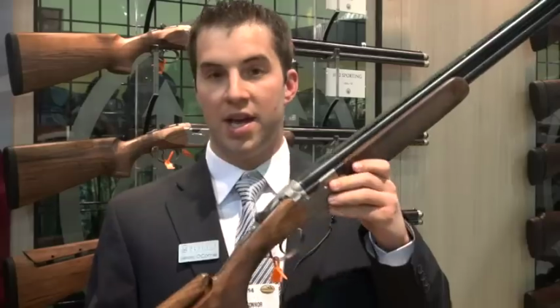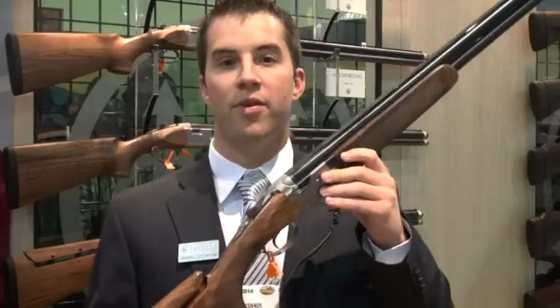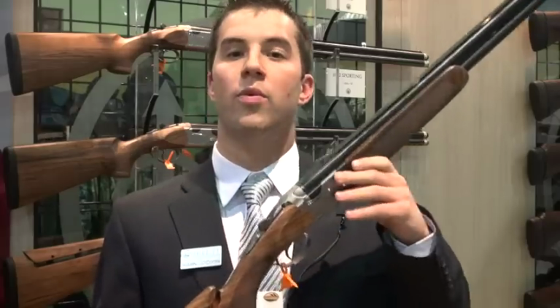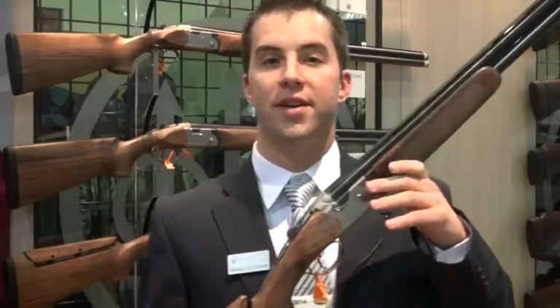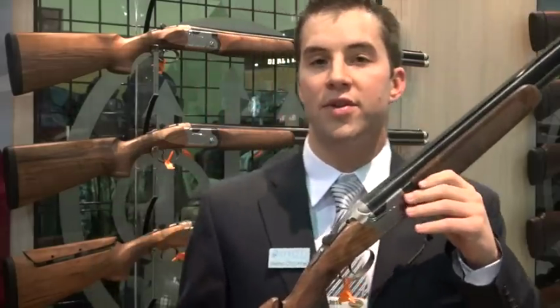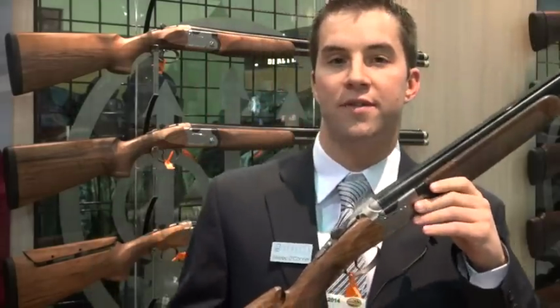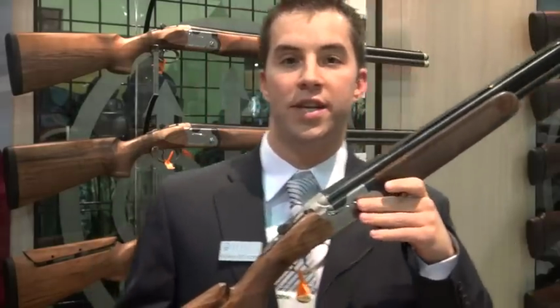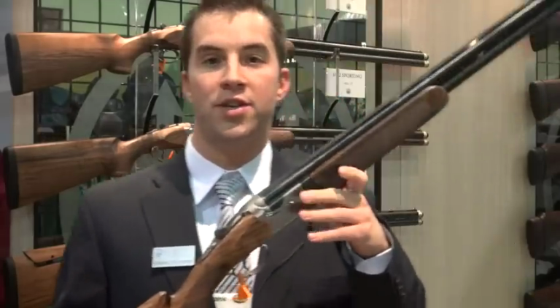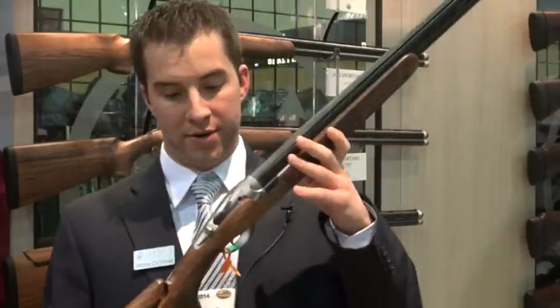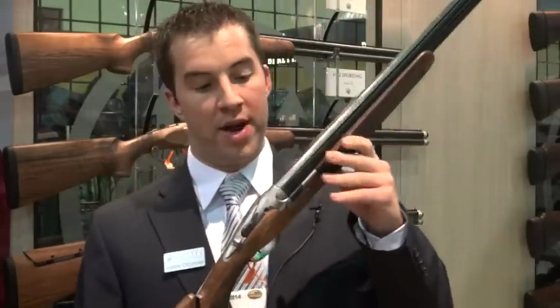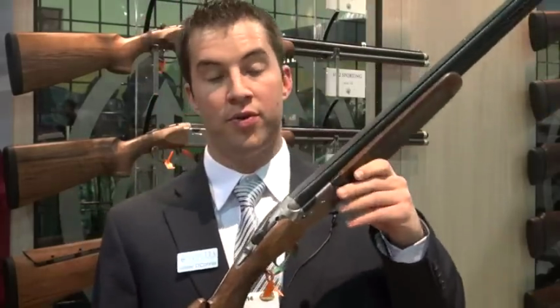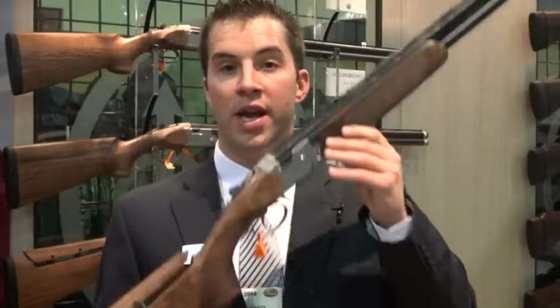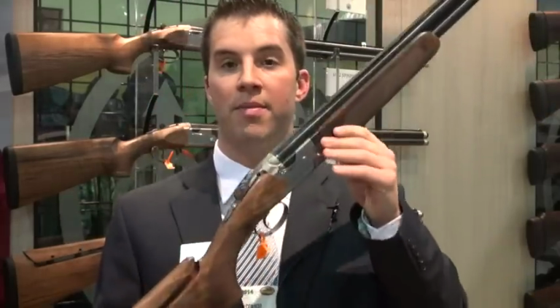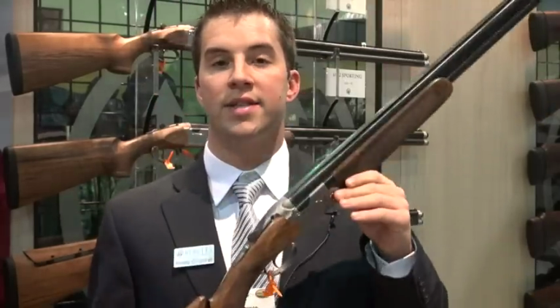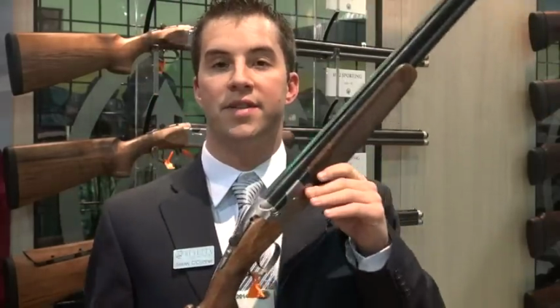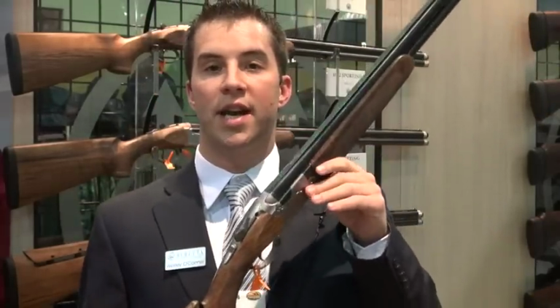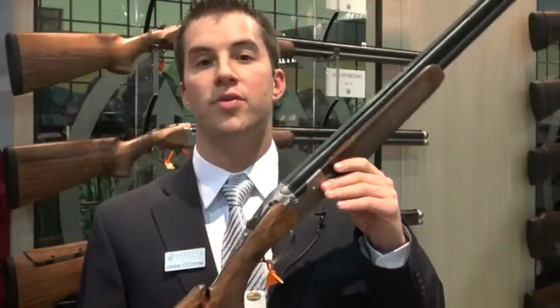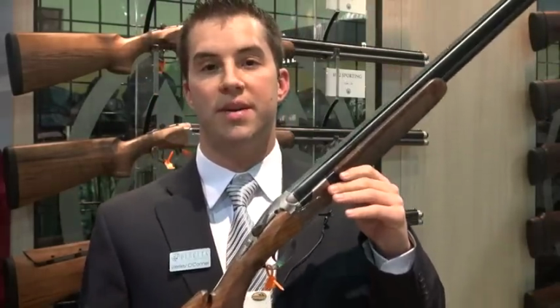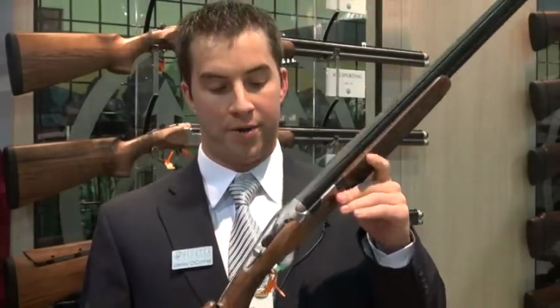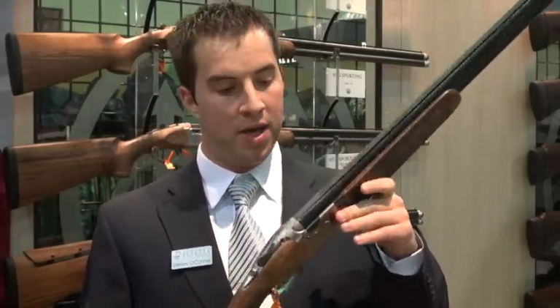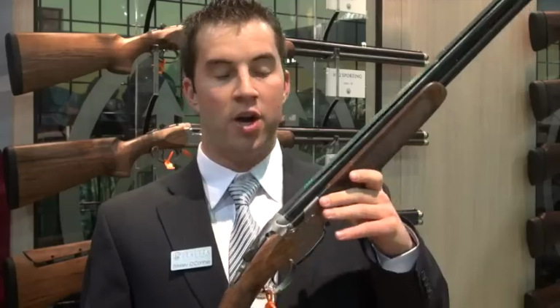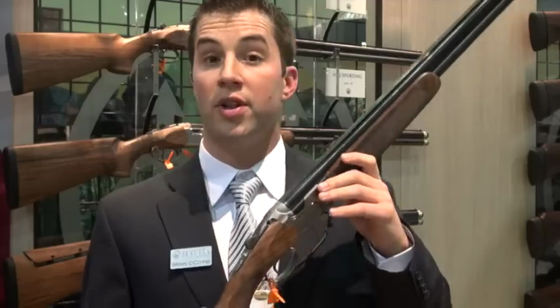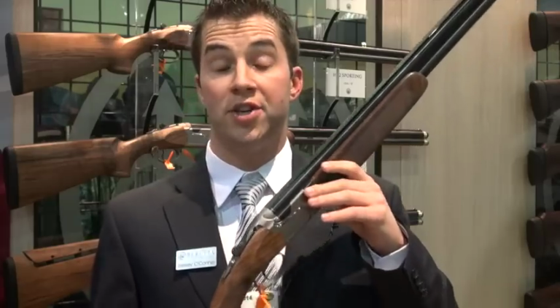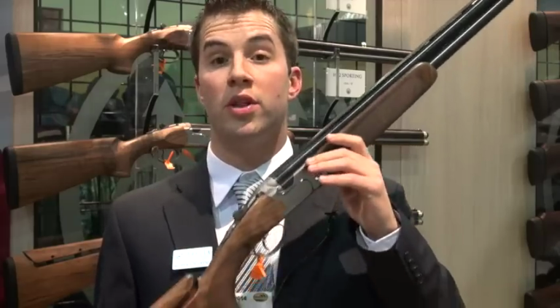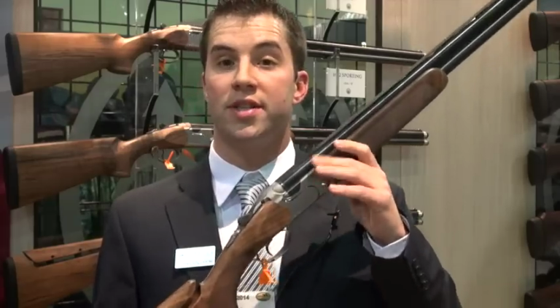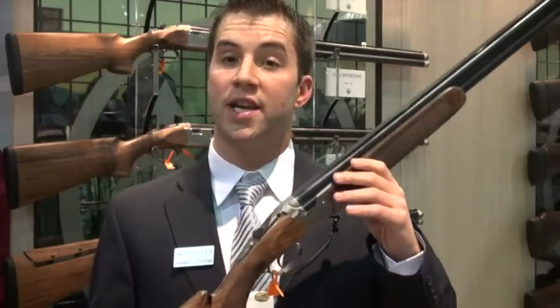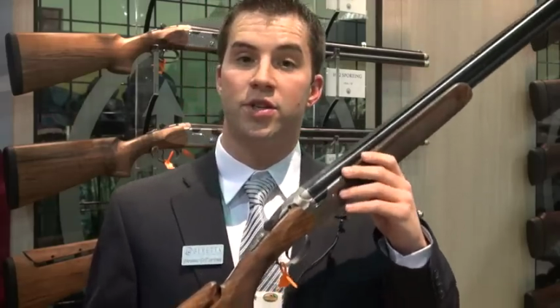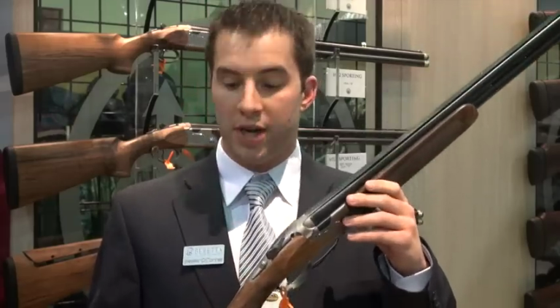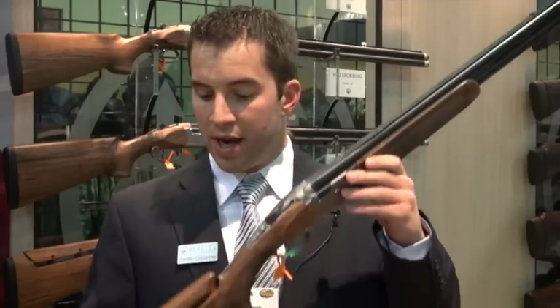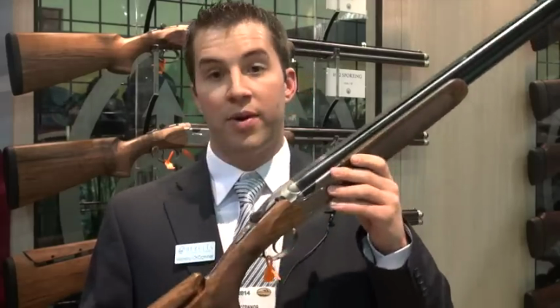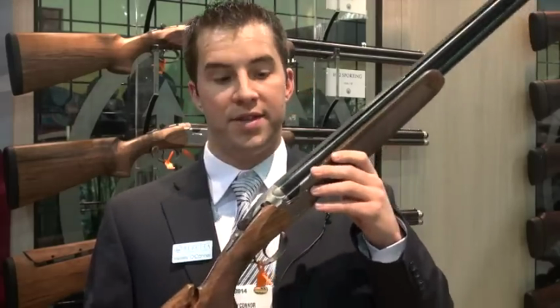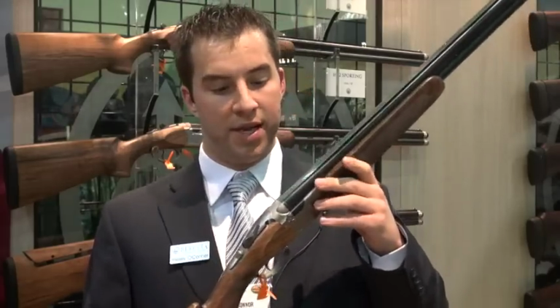Hey everyone, Wes here at the 2014 SHOT Show at the Beretta booth. Here in my hands I have the 692 Skeet model. Earlier last year we launched the 692 Sporting, and now we have the Skeet.